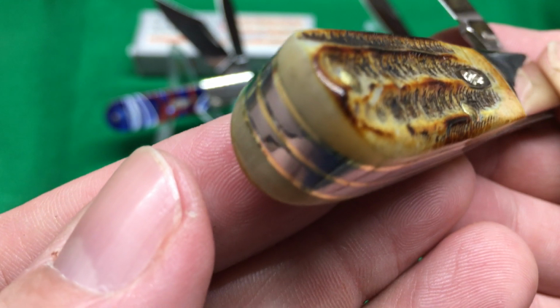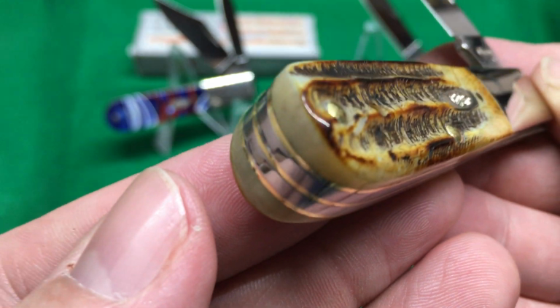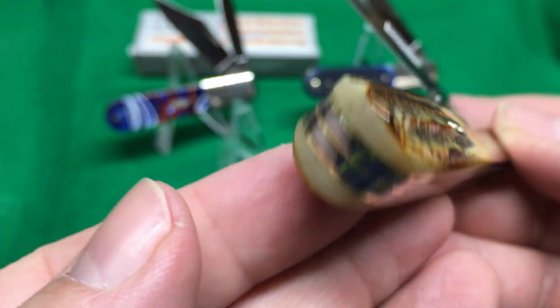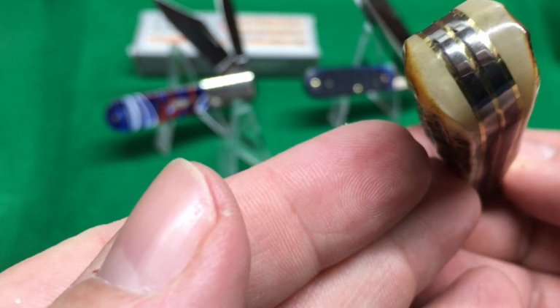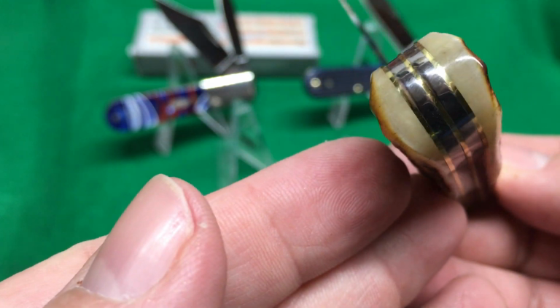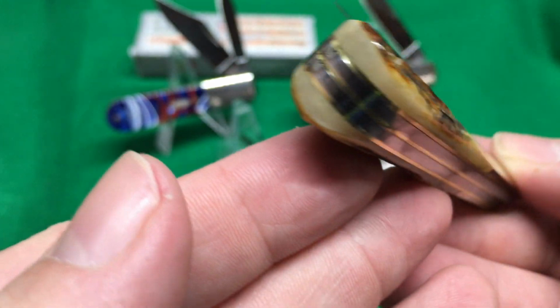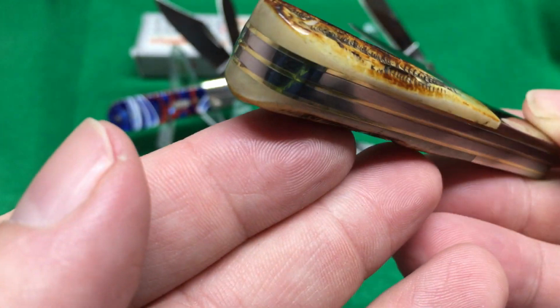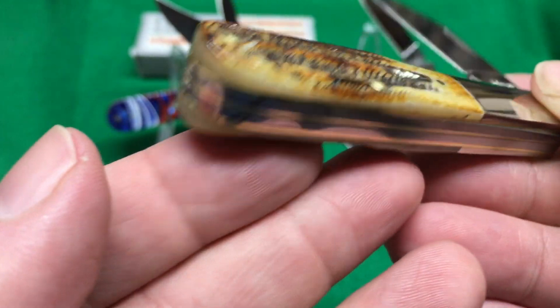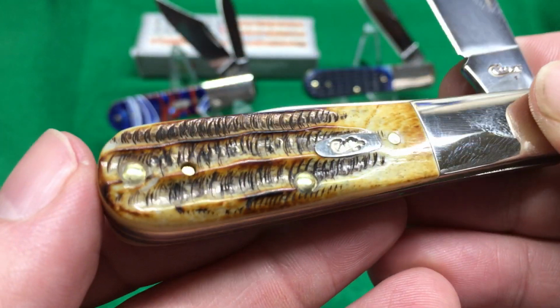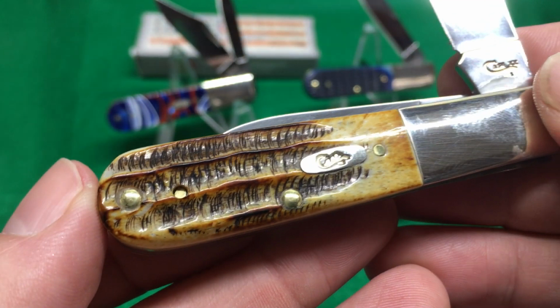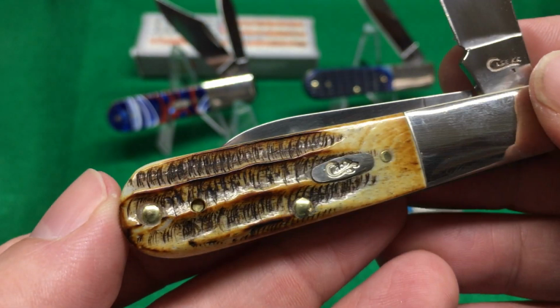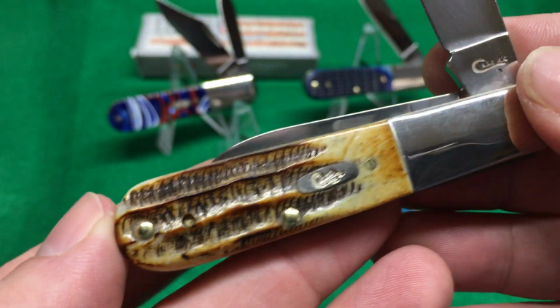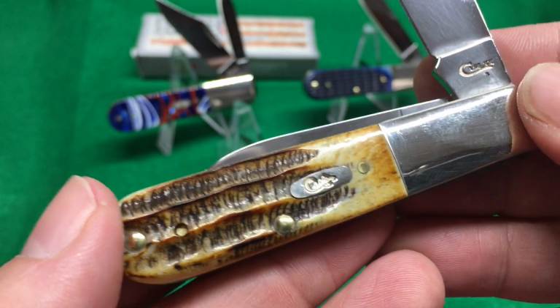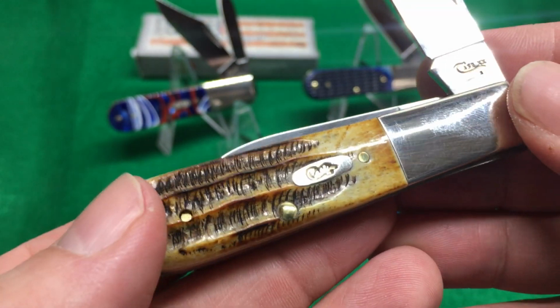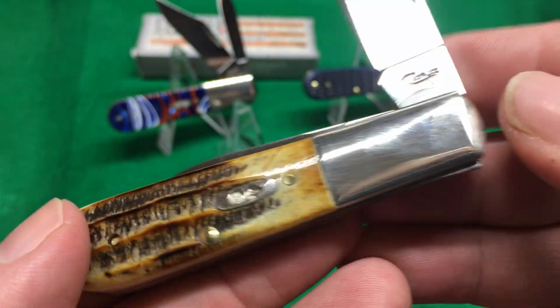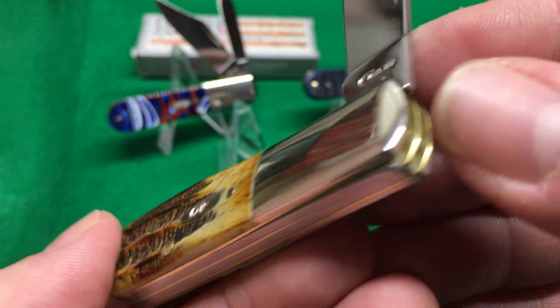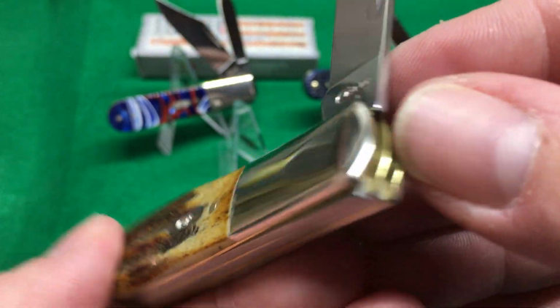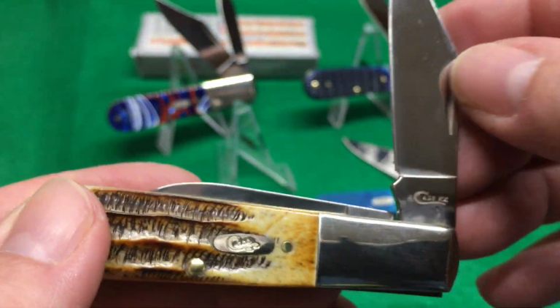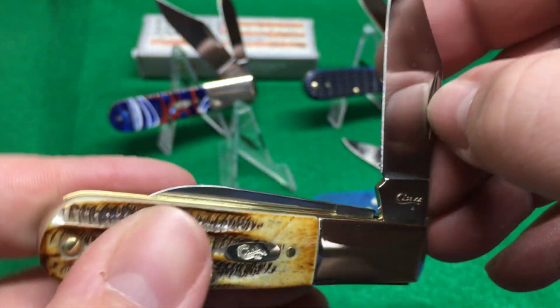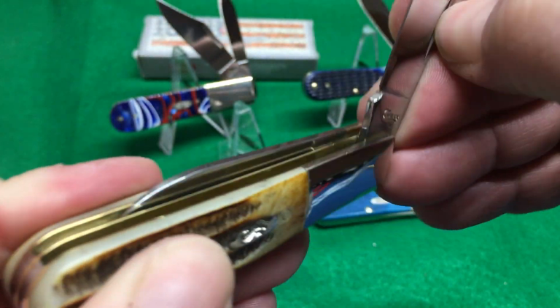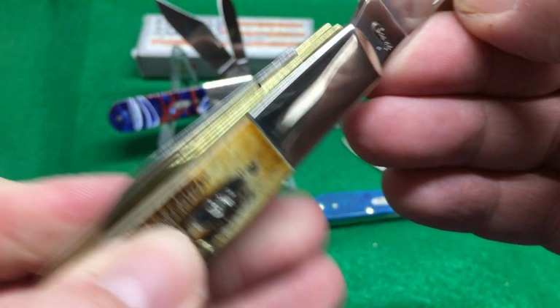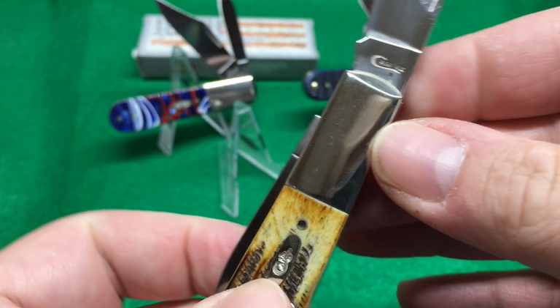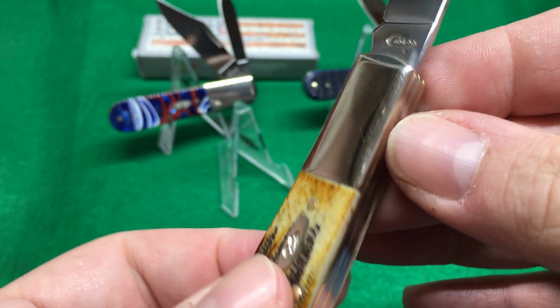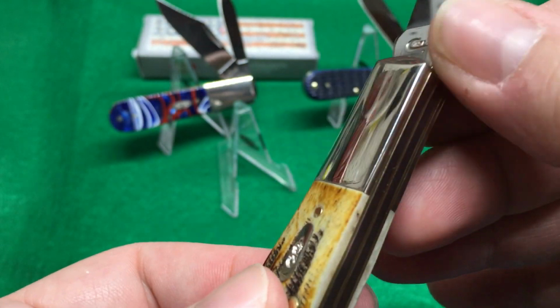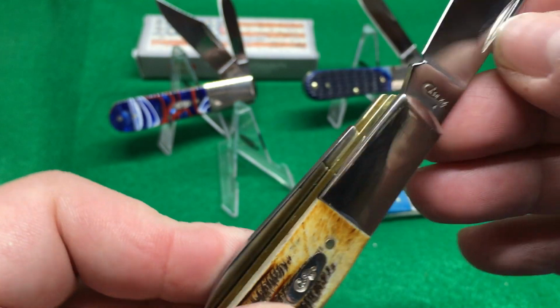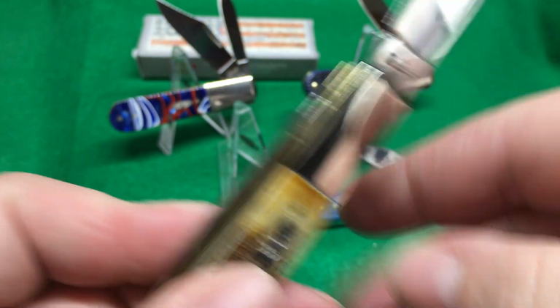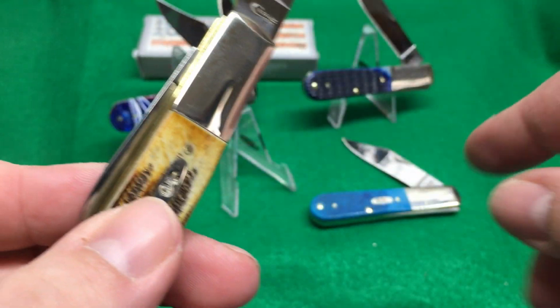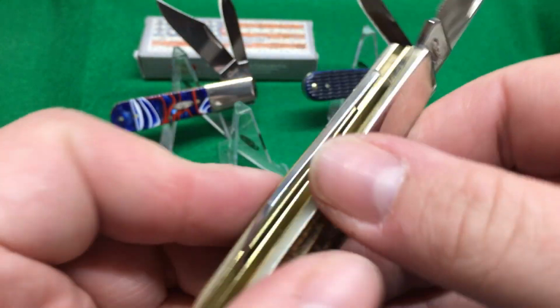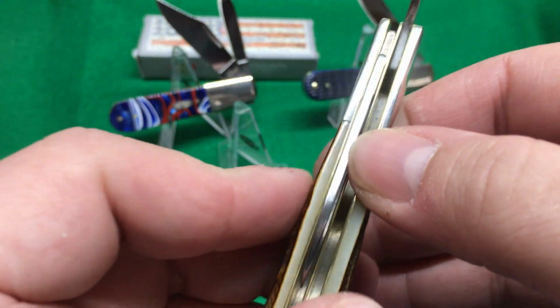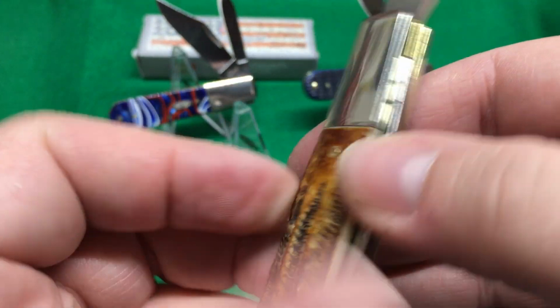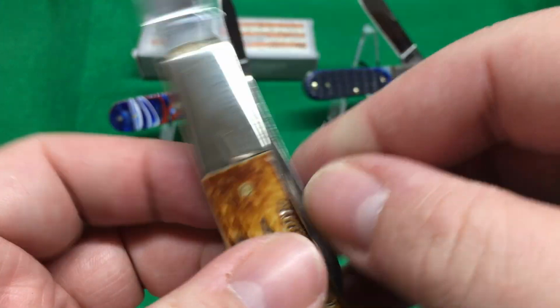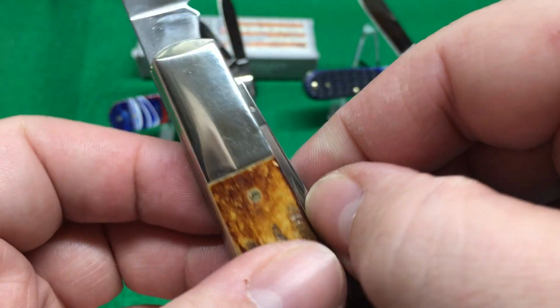I like how nice and smooth these are. Case — homerun on these. This one's got a good snap — they all do. Just failed to mention it earlier.